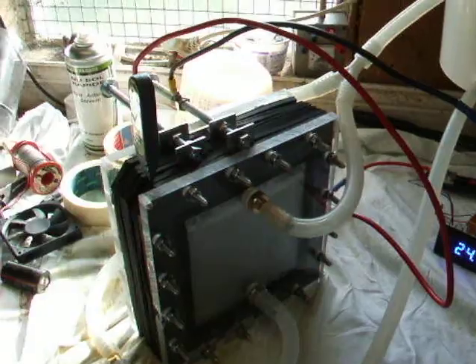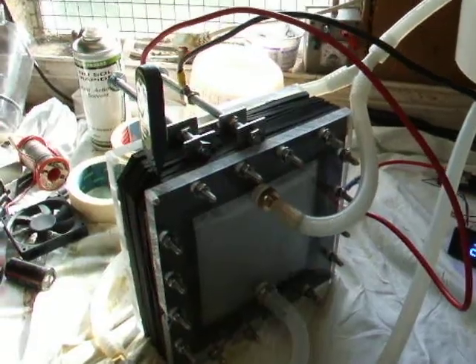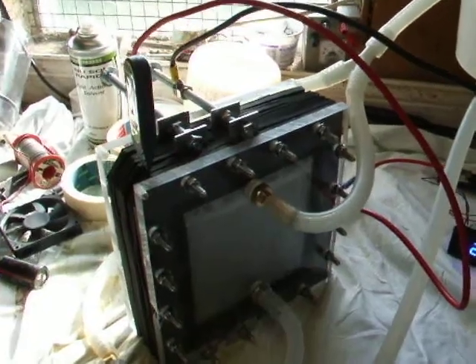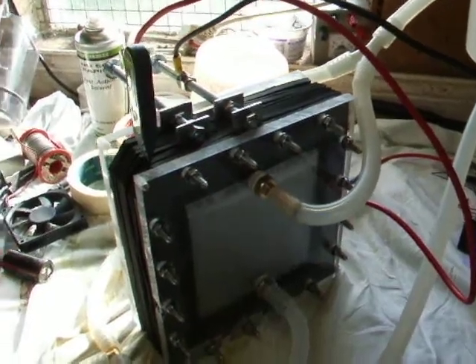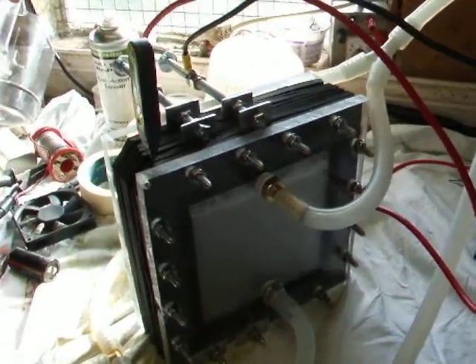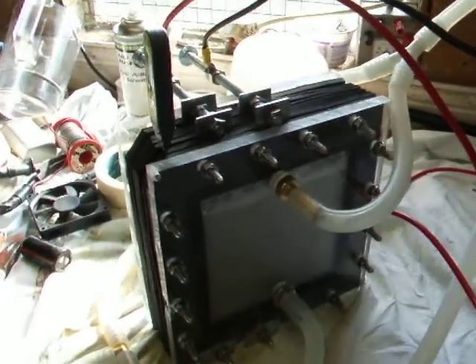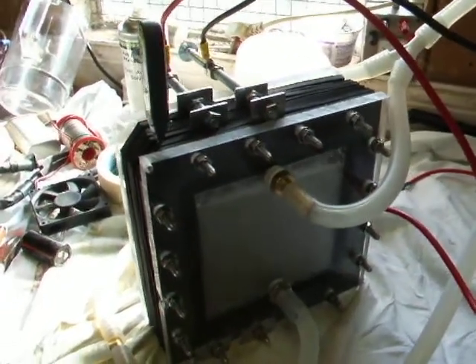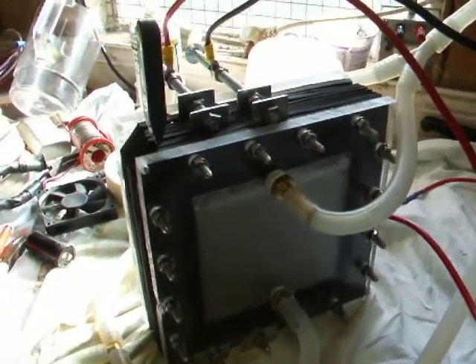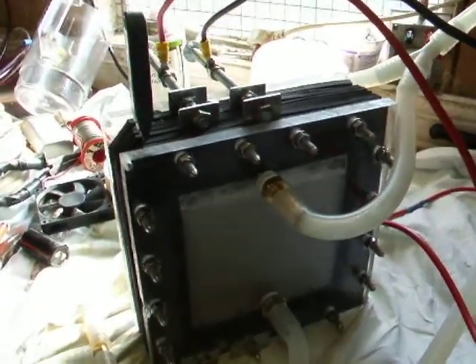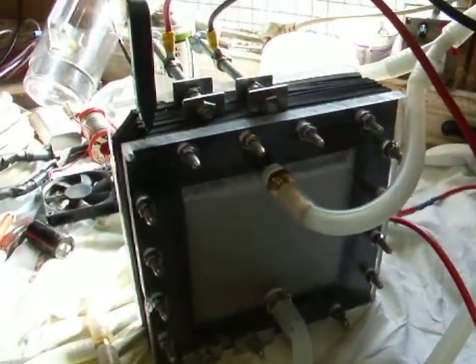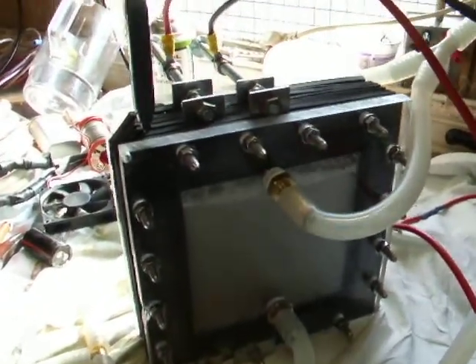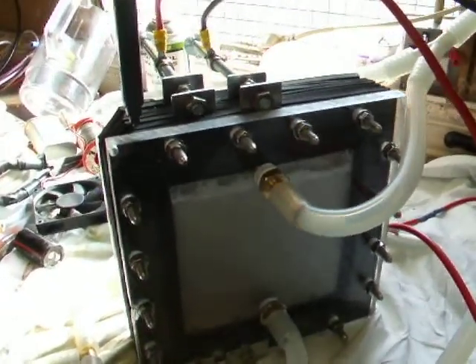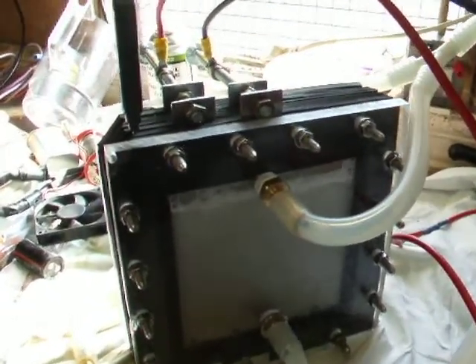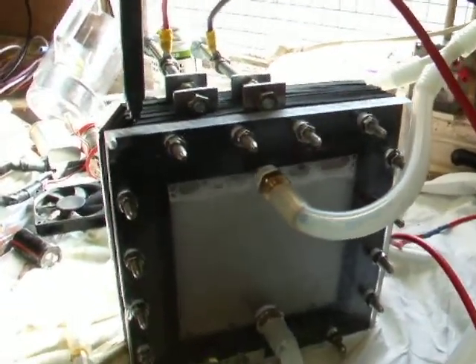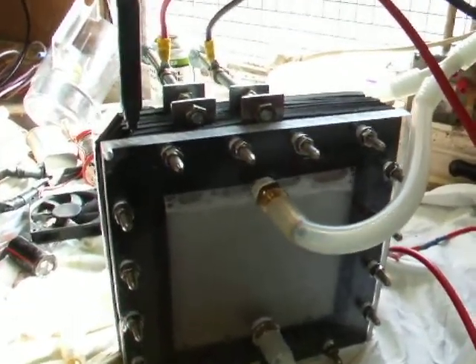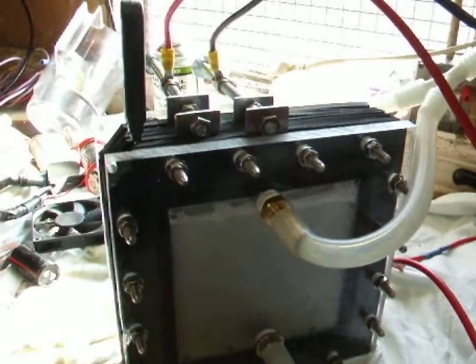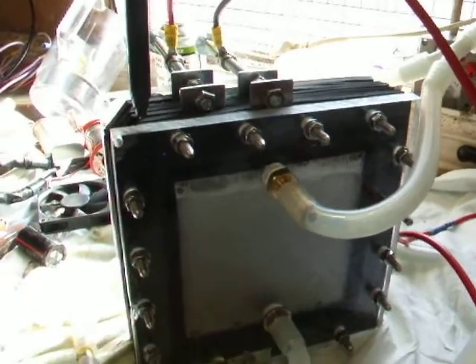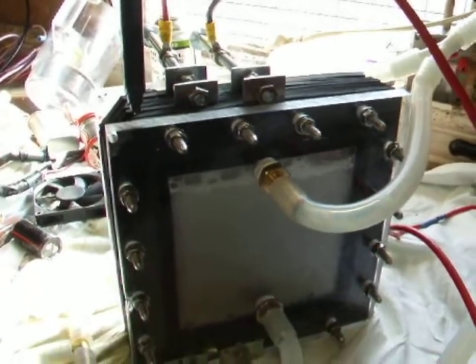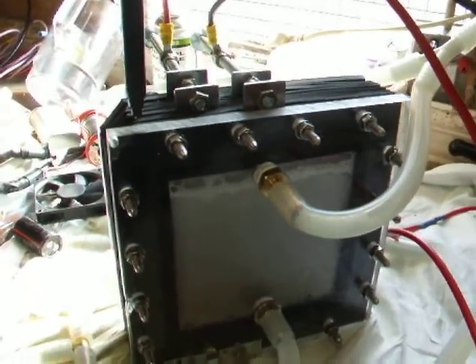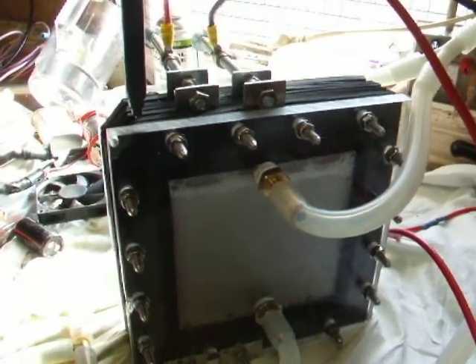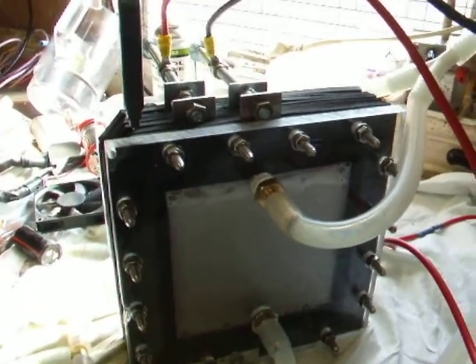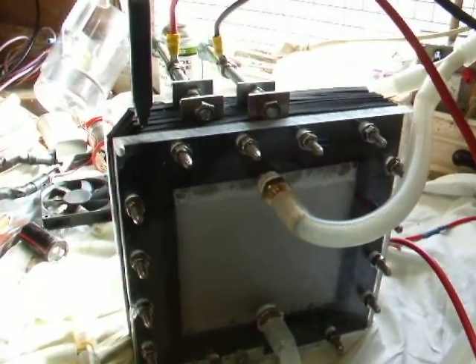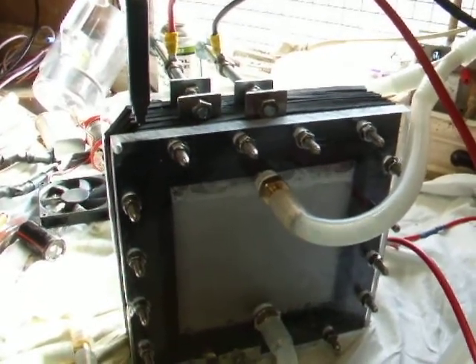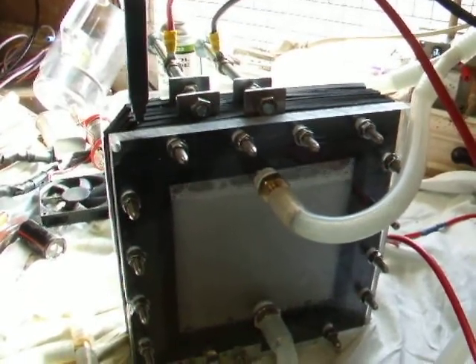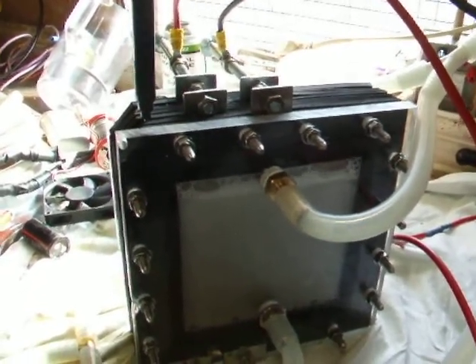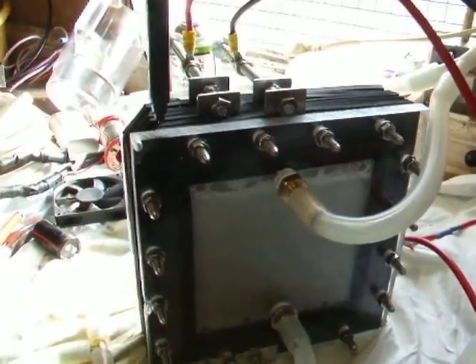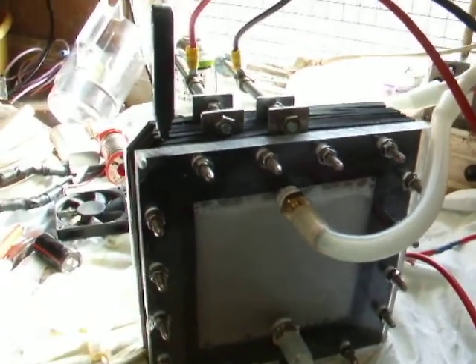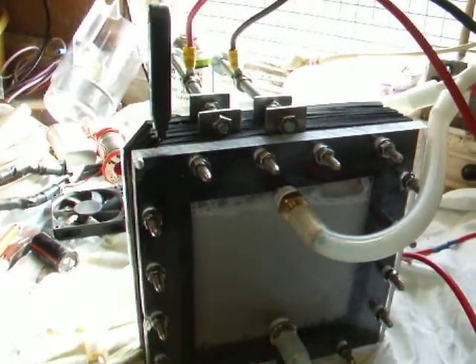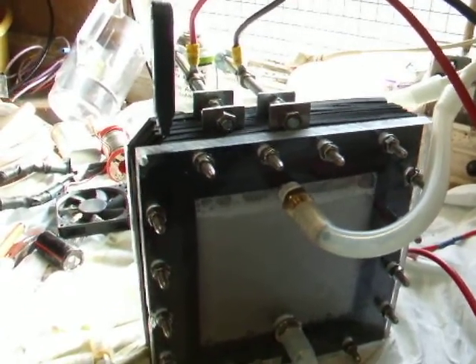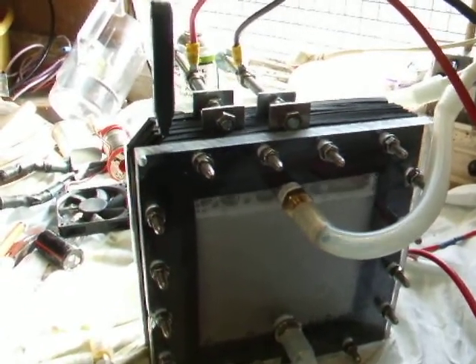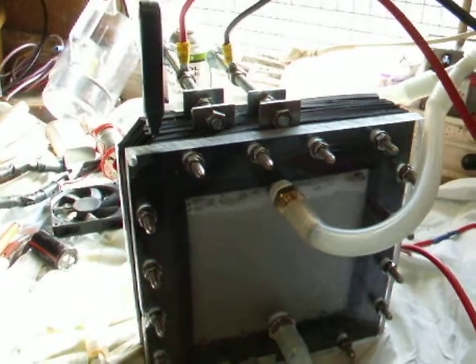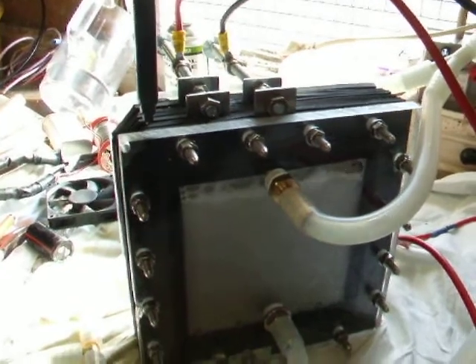Just an update on my dry cell. I've been running it for several hours now, conditioning the cells. Today it's been on for about three hours.